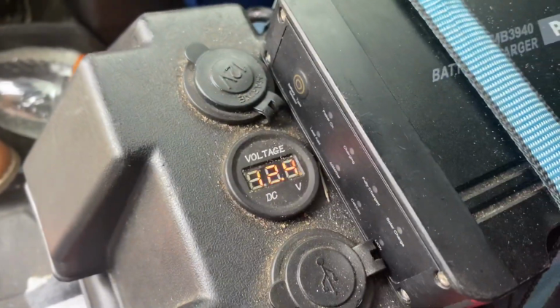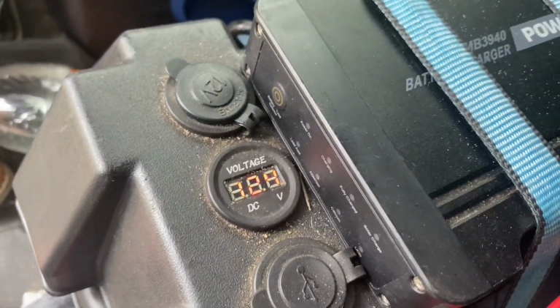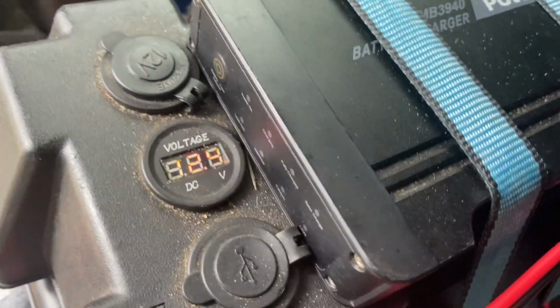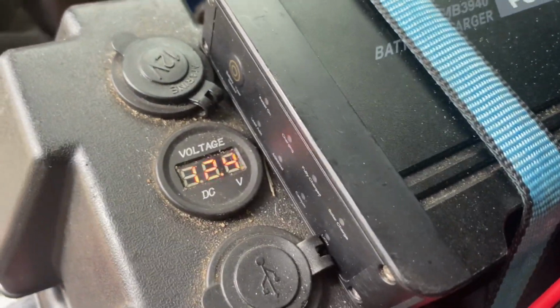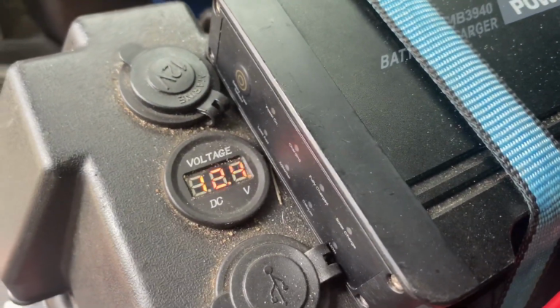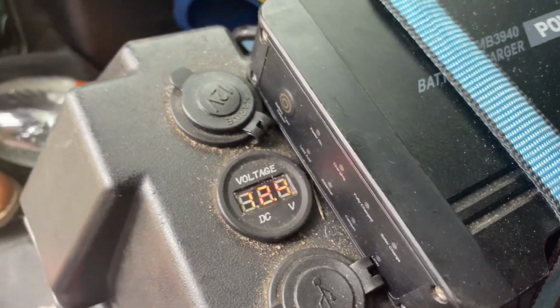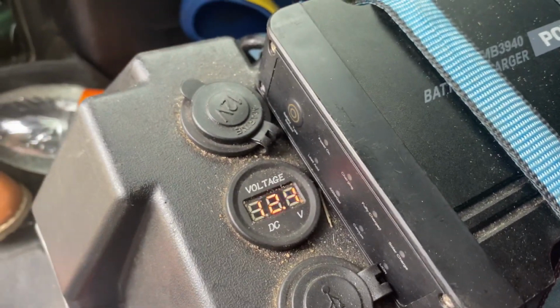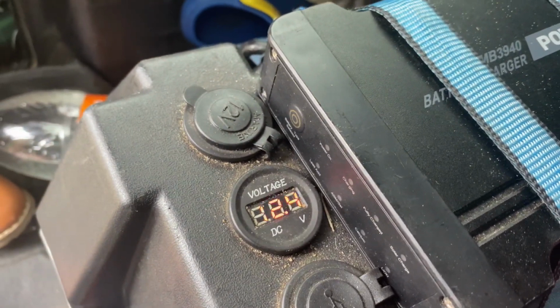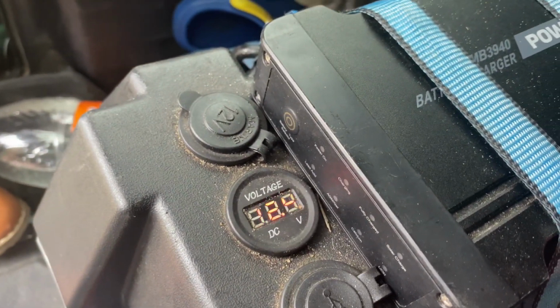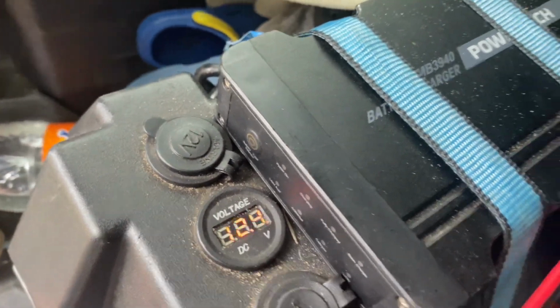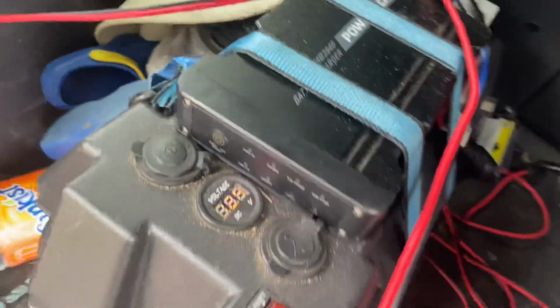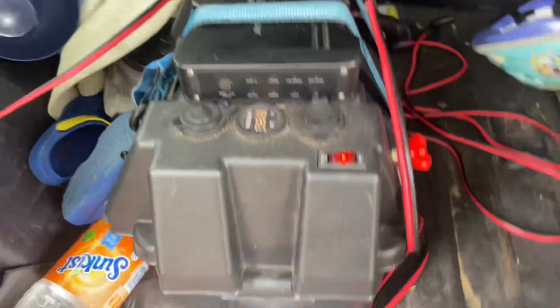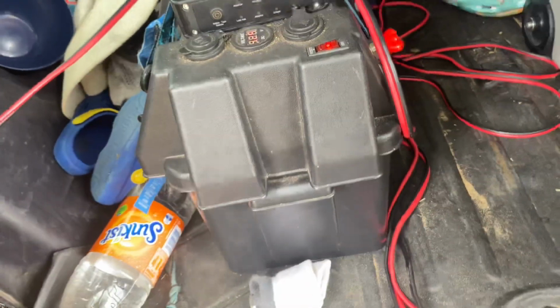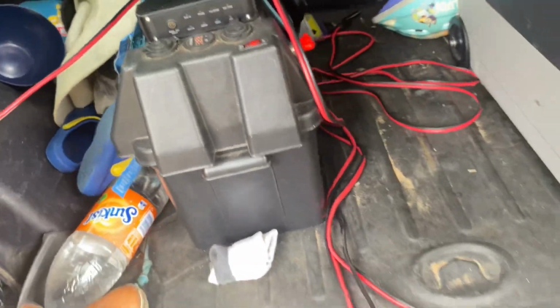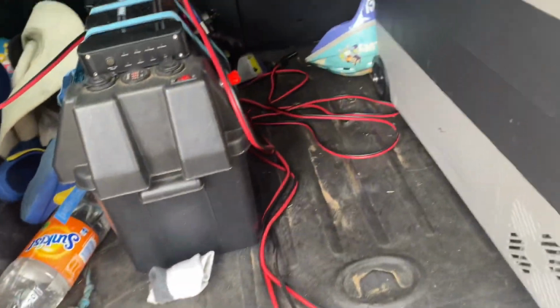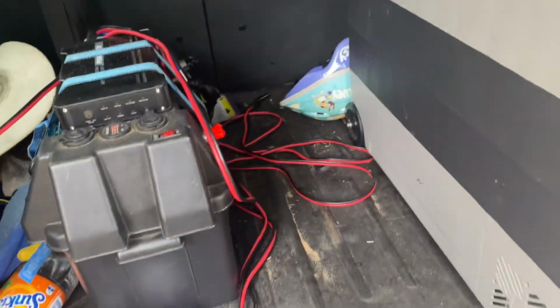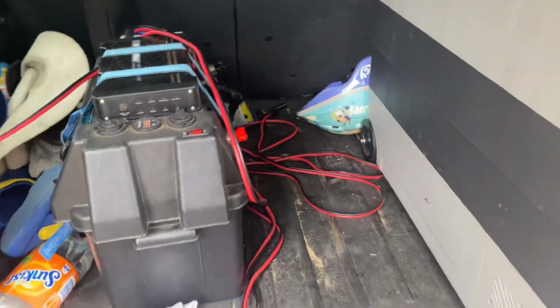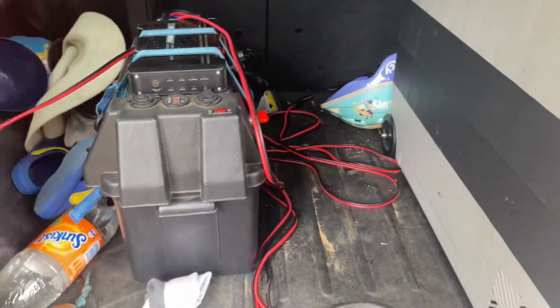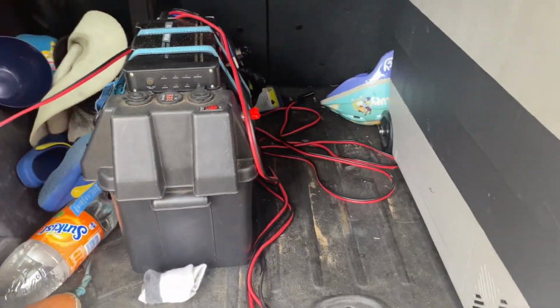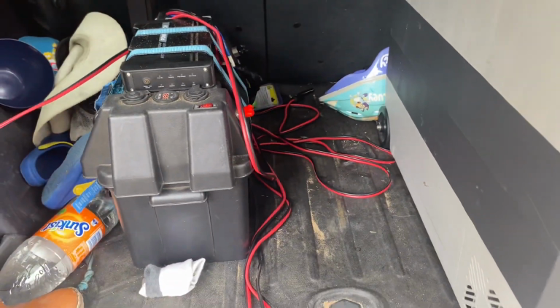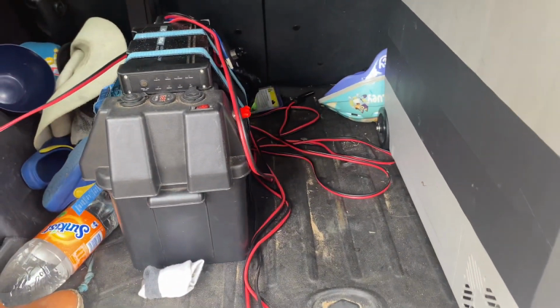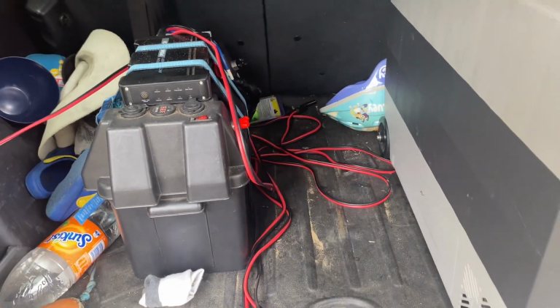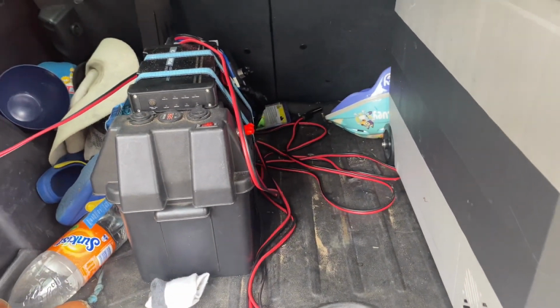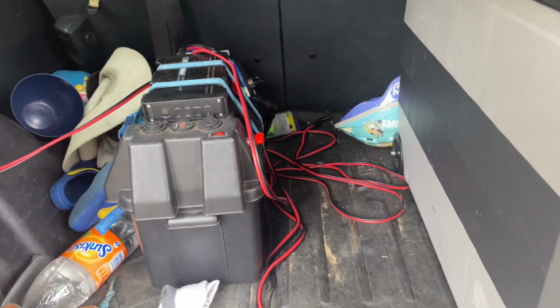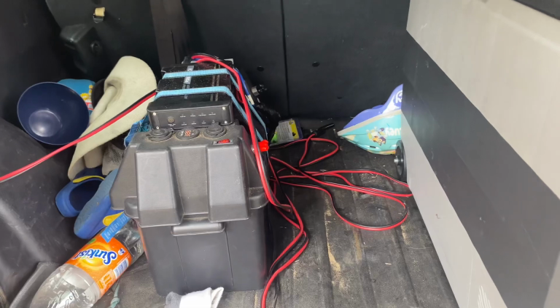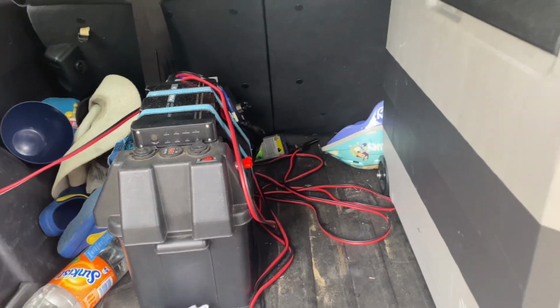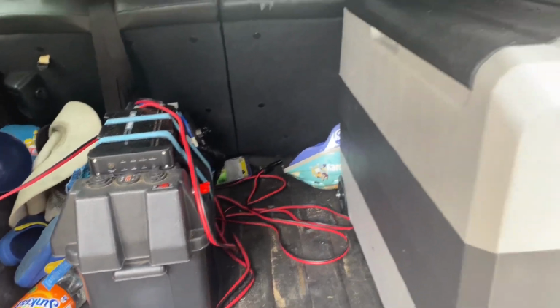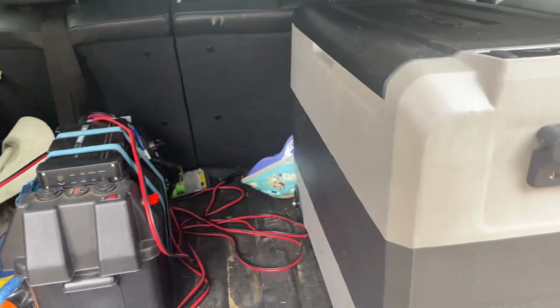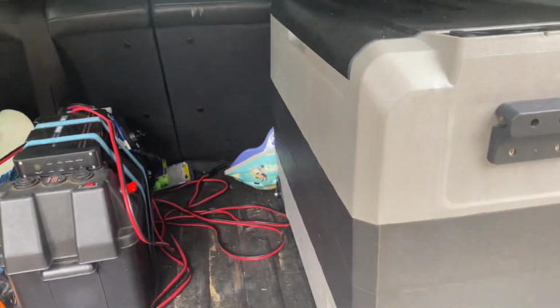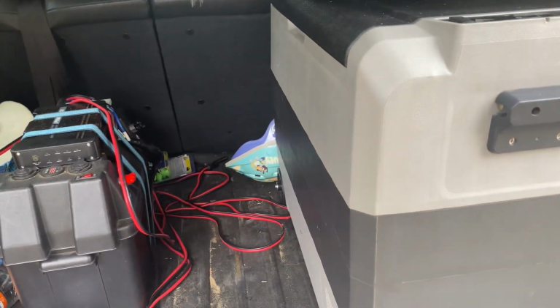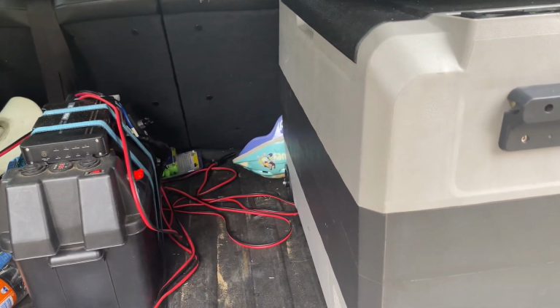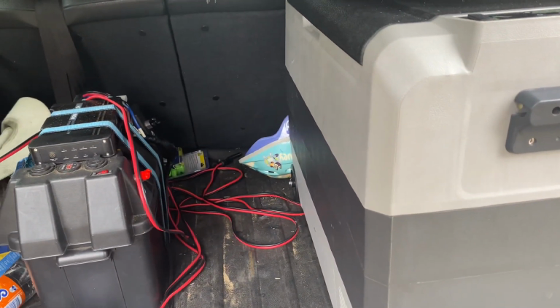That's reading at 12.4 volts, even though the camera doesn't want to focus. But yeah, I thought I'd come through with that update that I told you guys I'd give you.